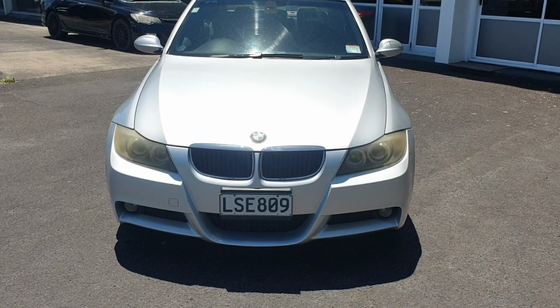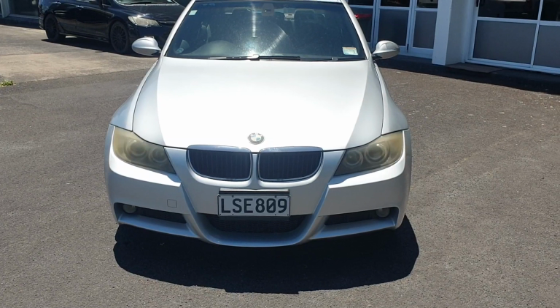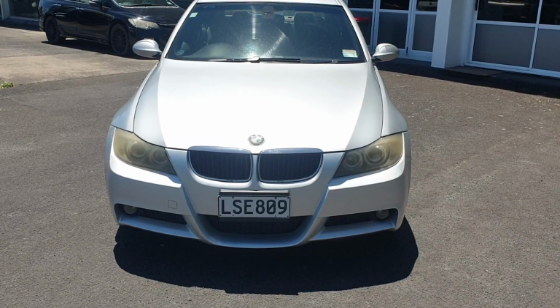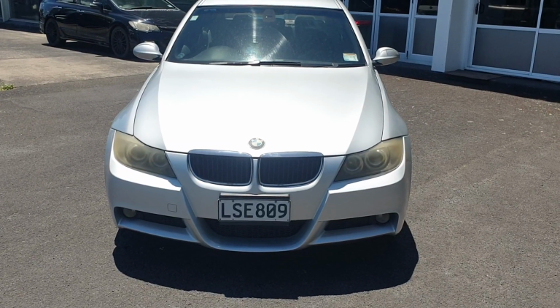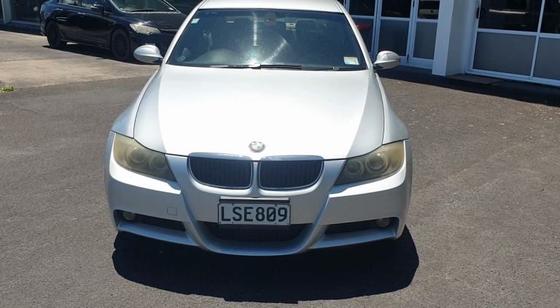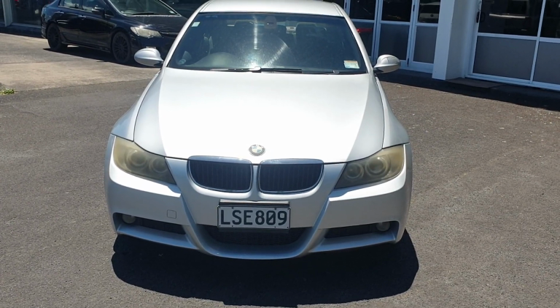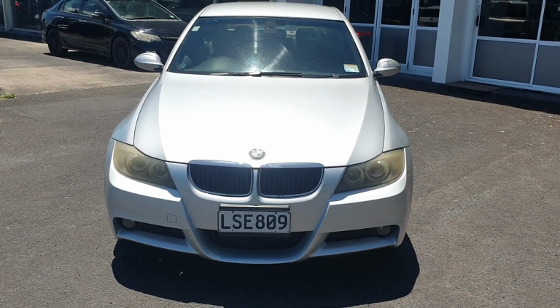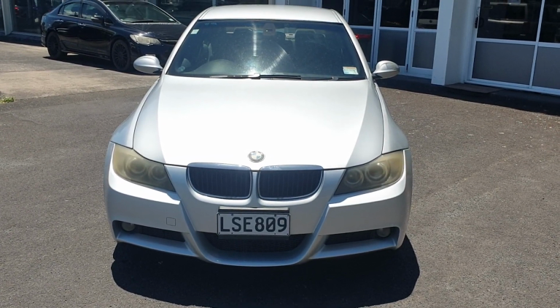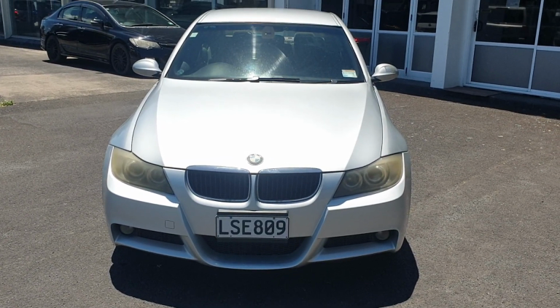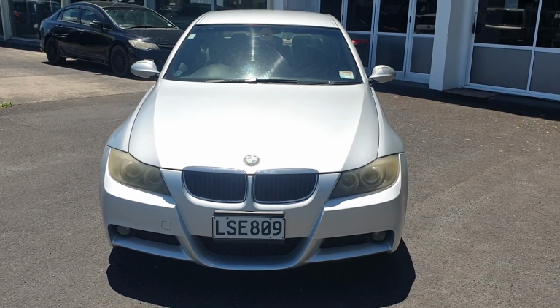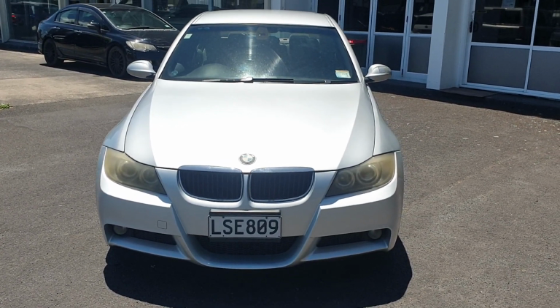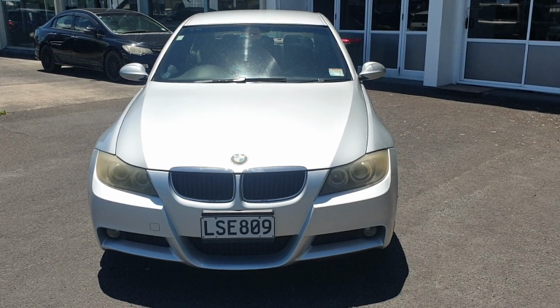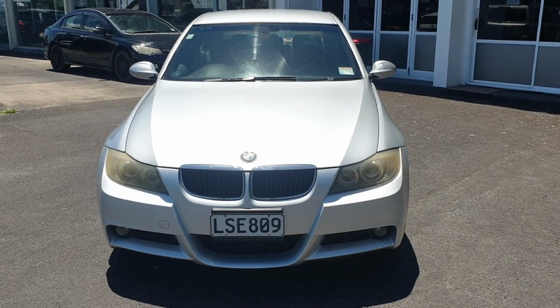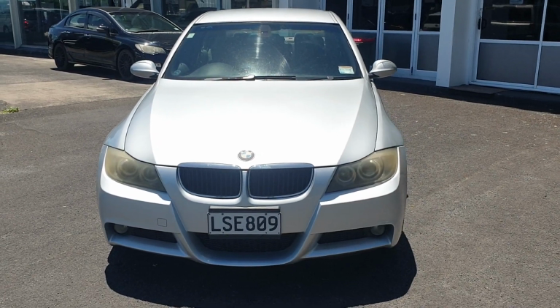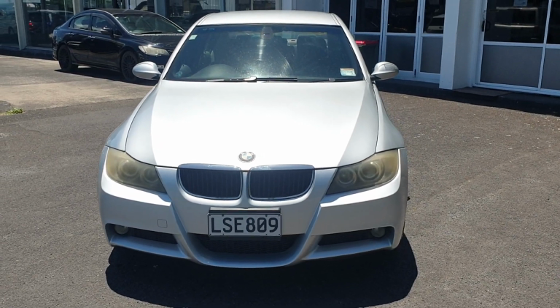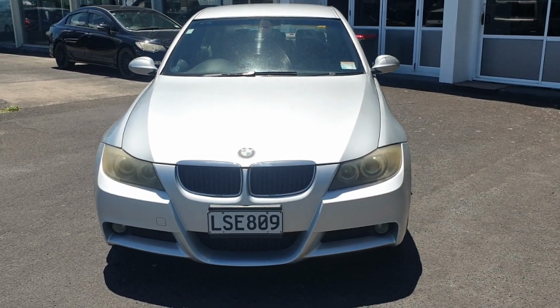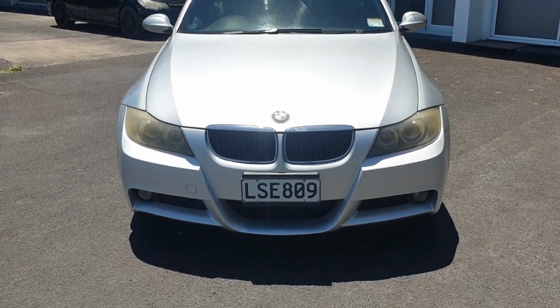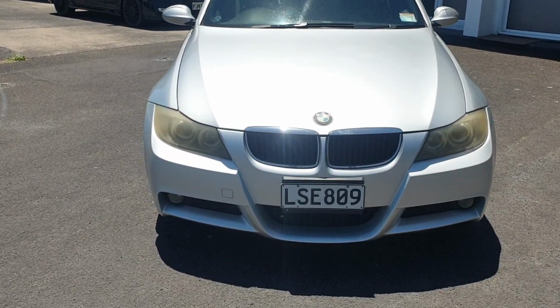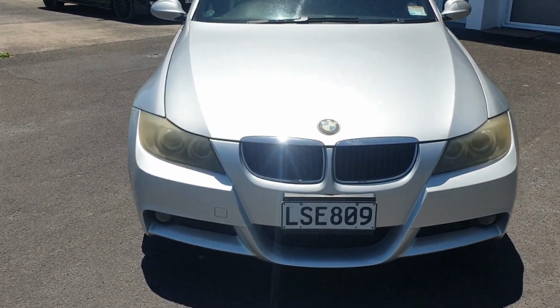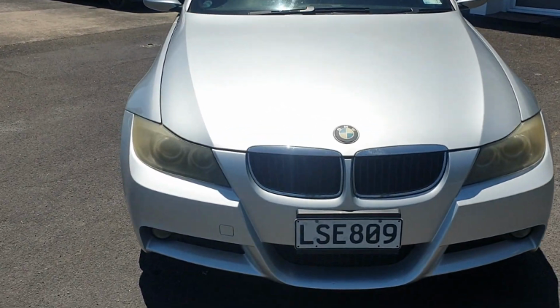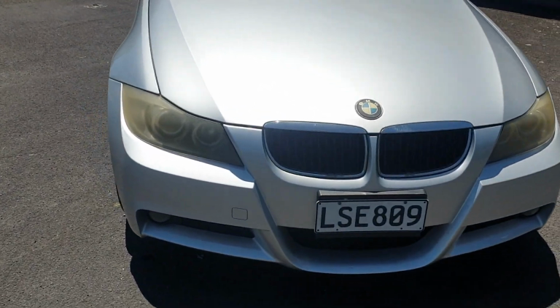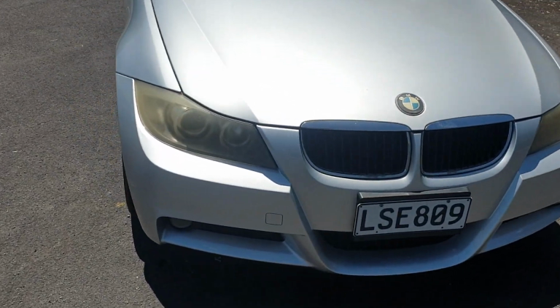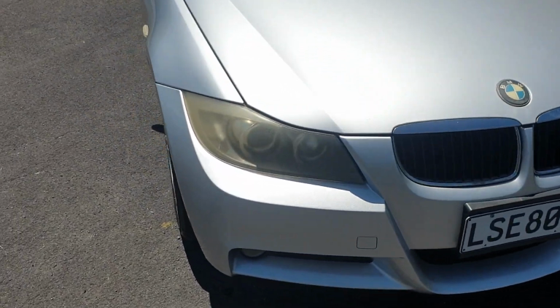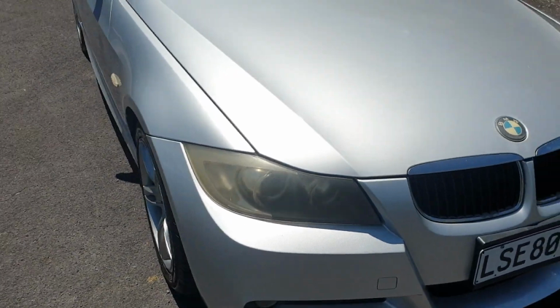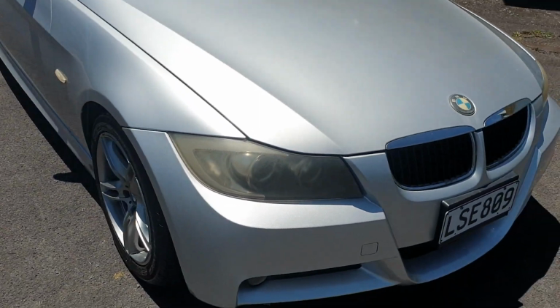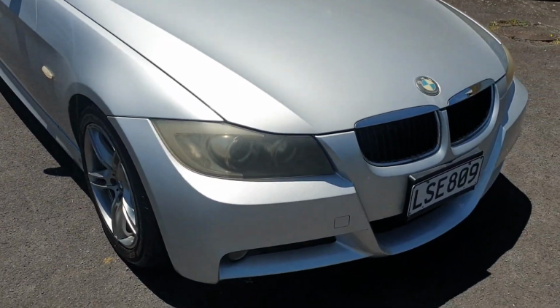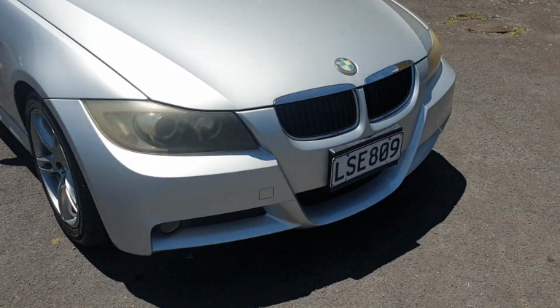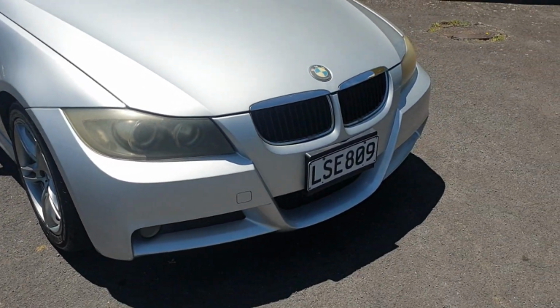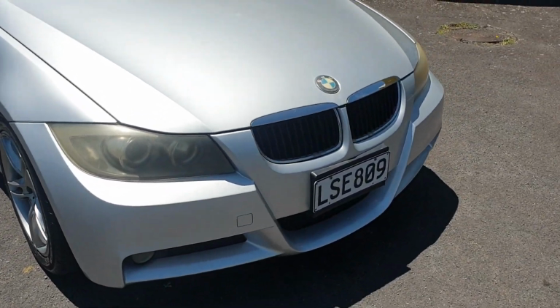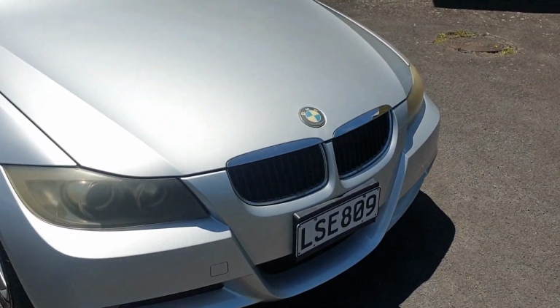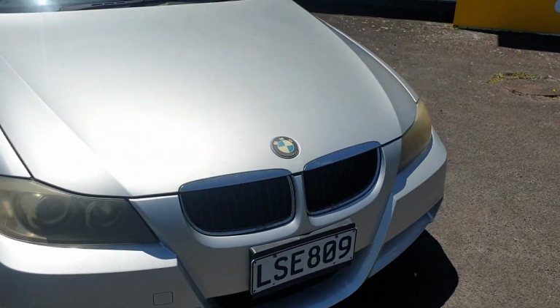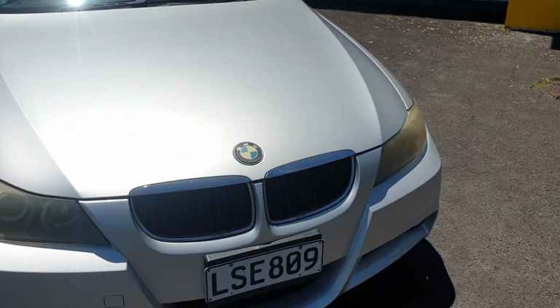Here we have a 2006 BMW 320i. Let's check this one out and walk around and see what's good and what's not so good. It's got a nice silver color.